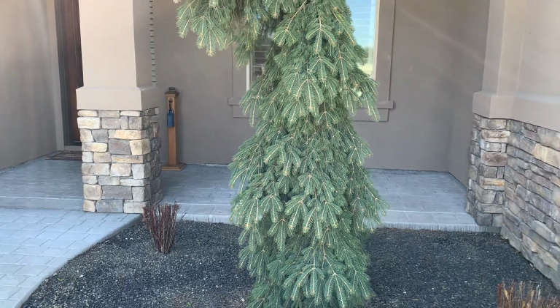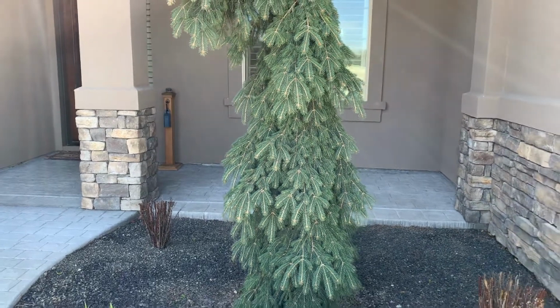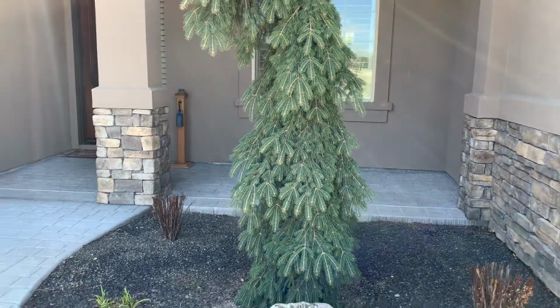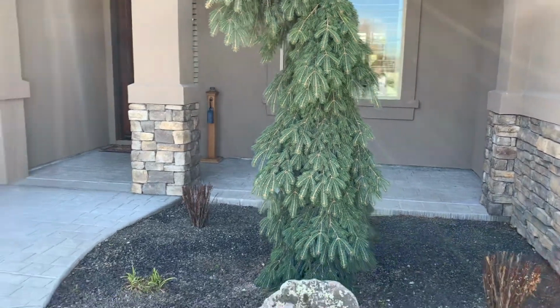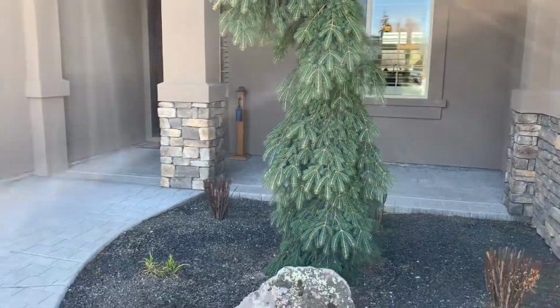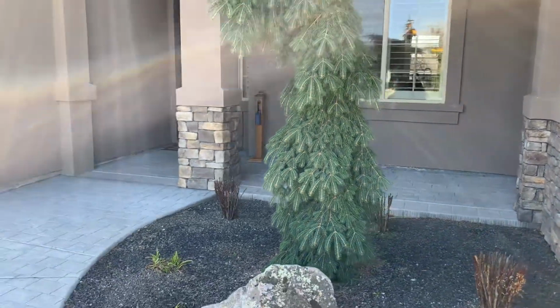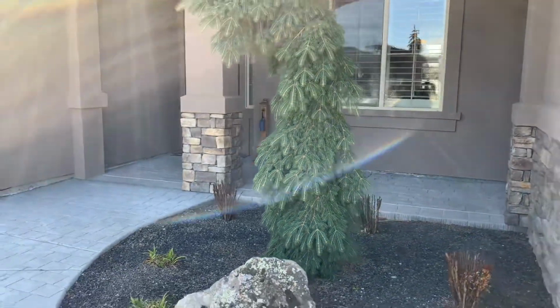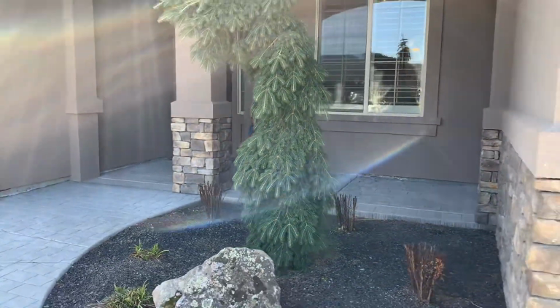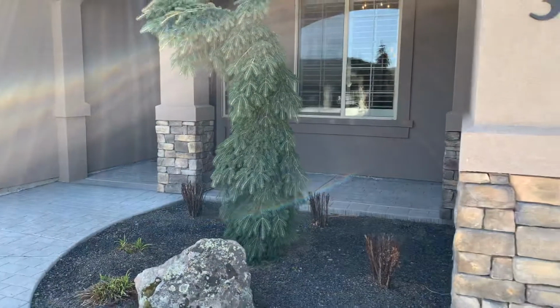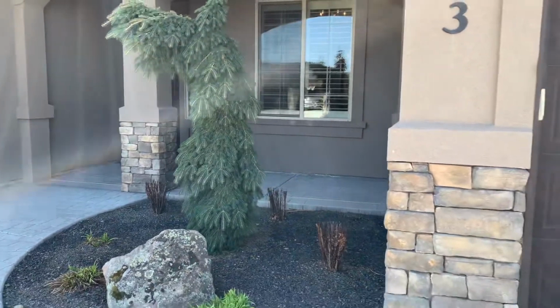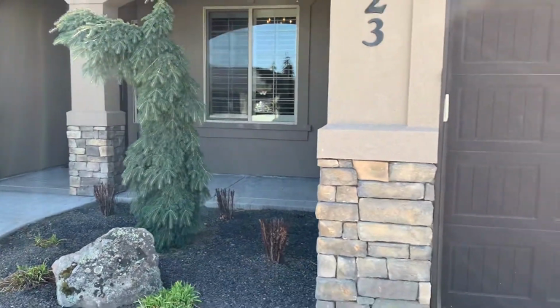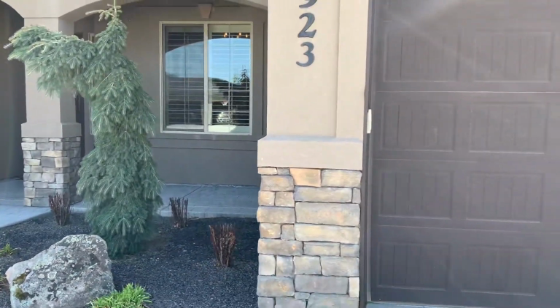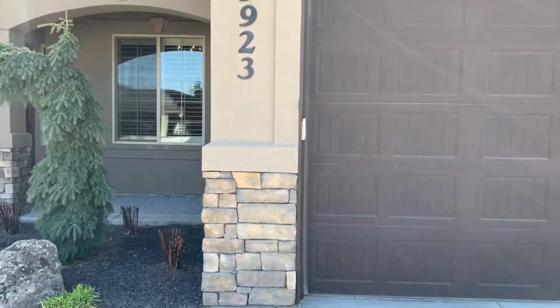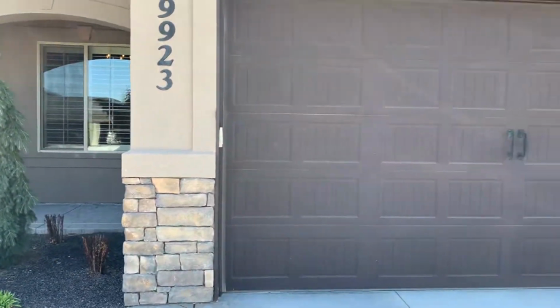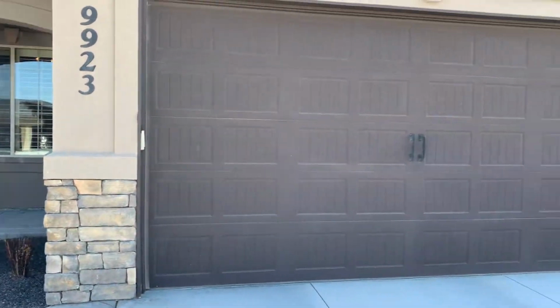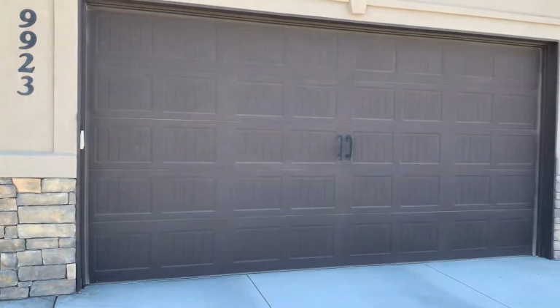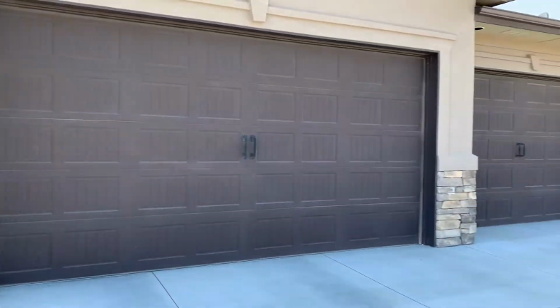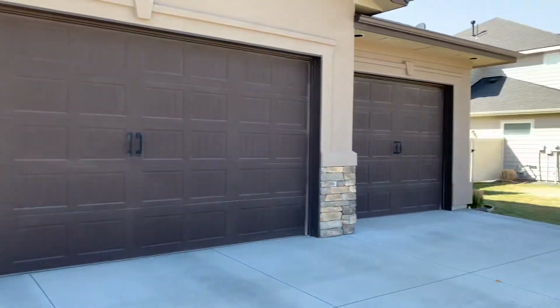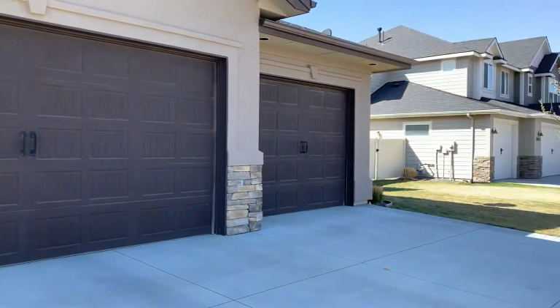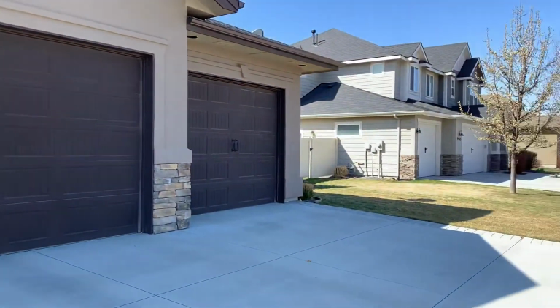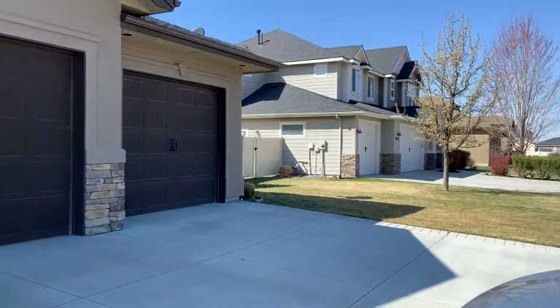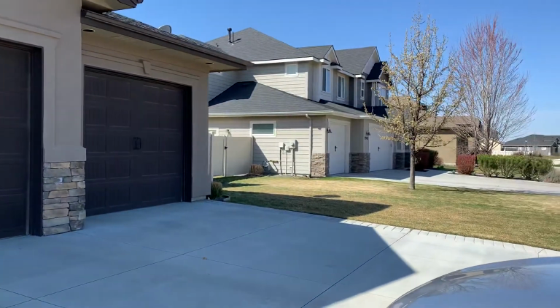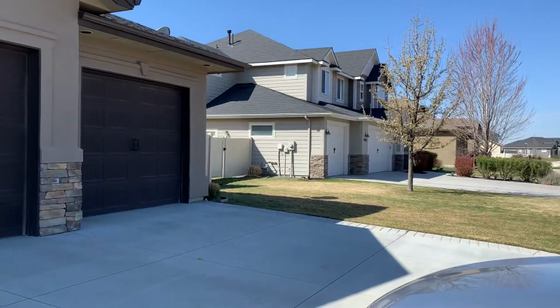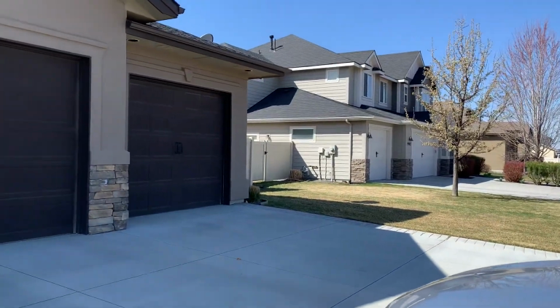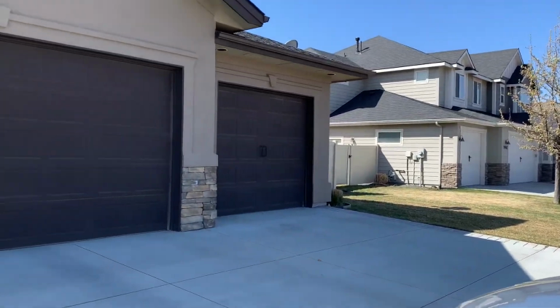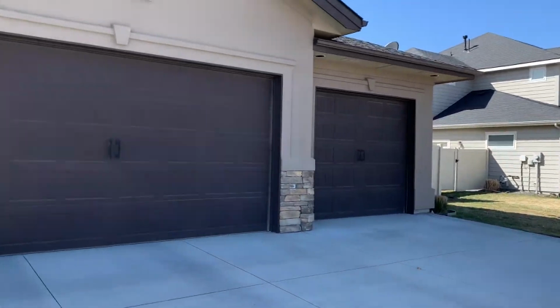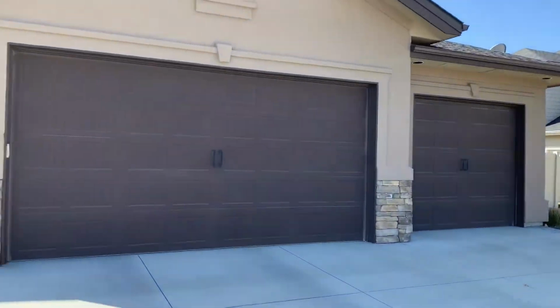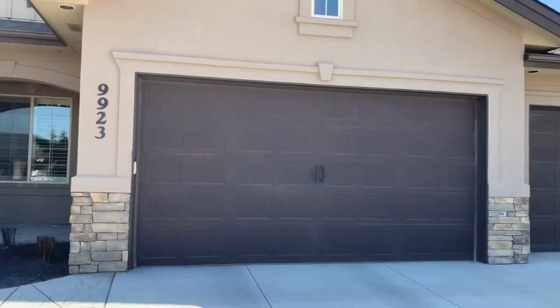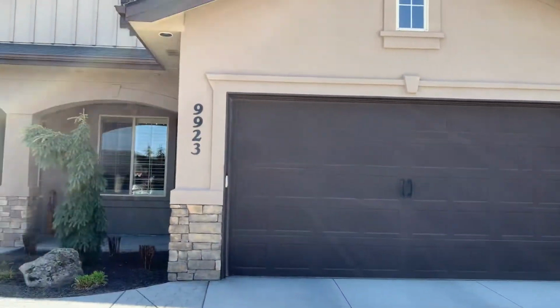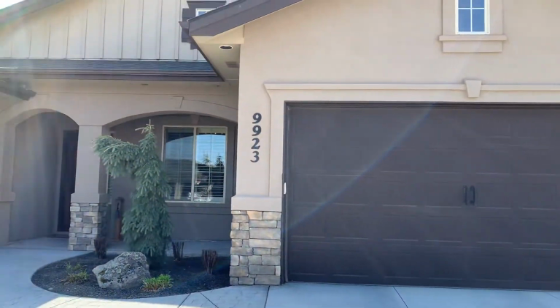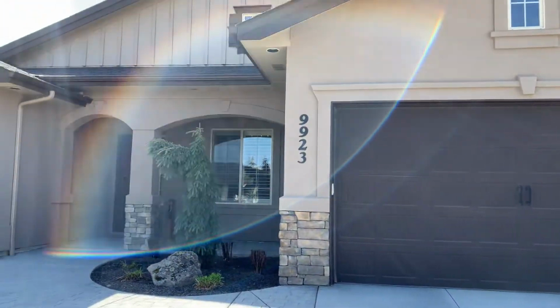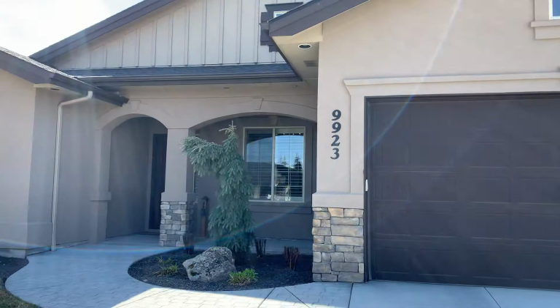Here we are at 9923 Holand here in Star. Nice quiet neighborhood, beautiful home, stucco.